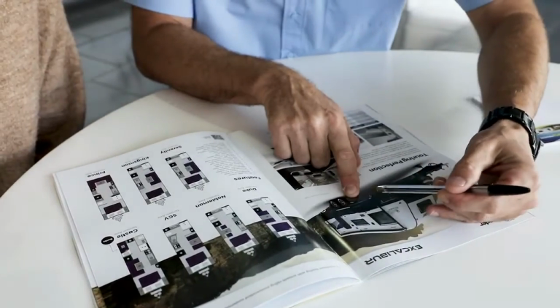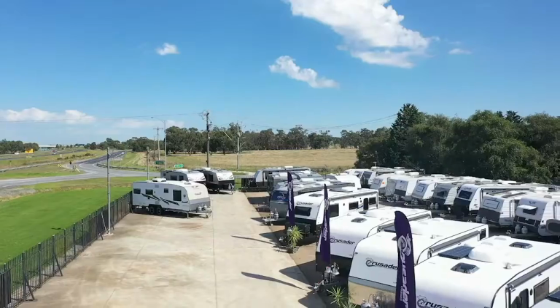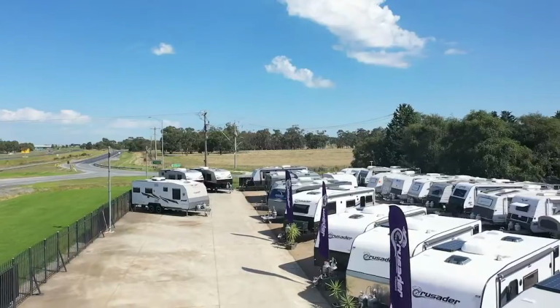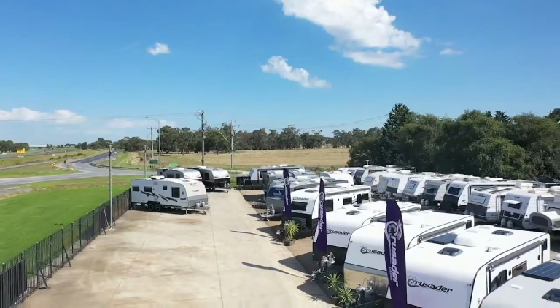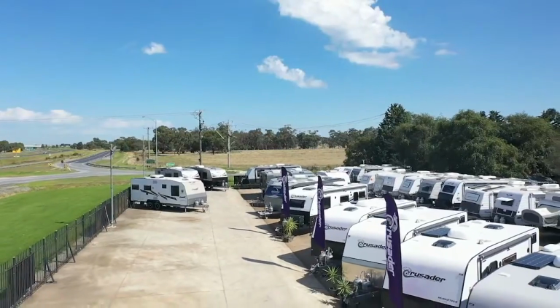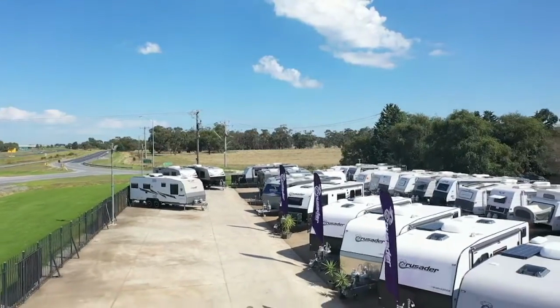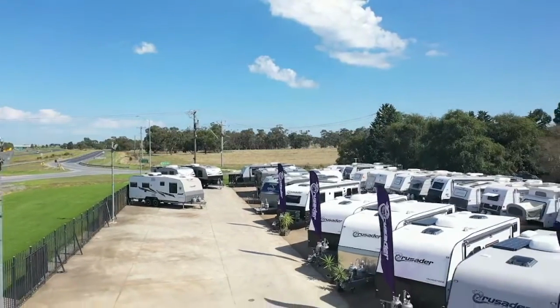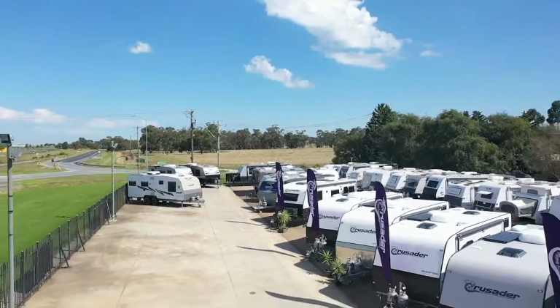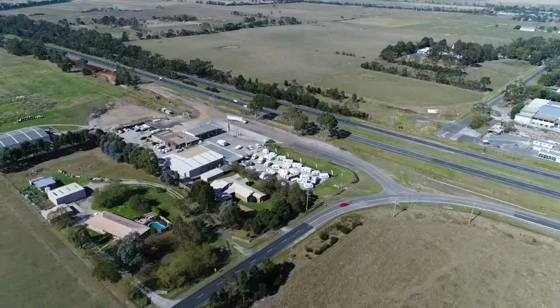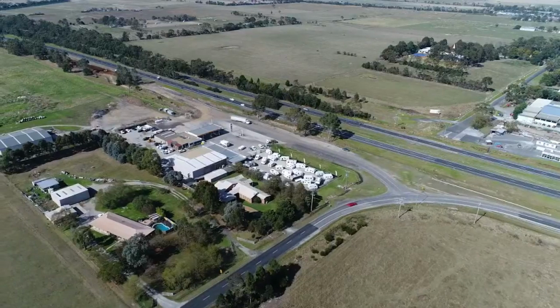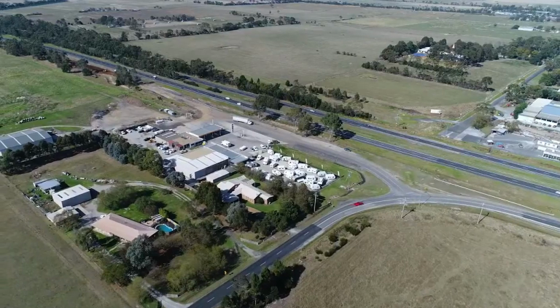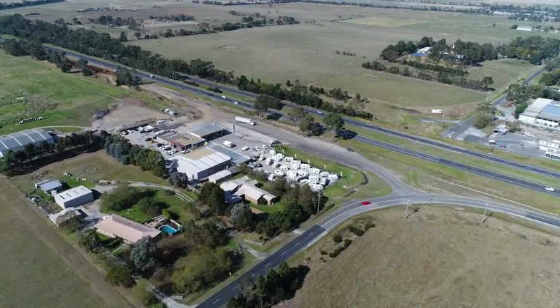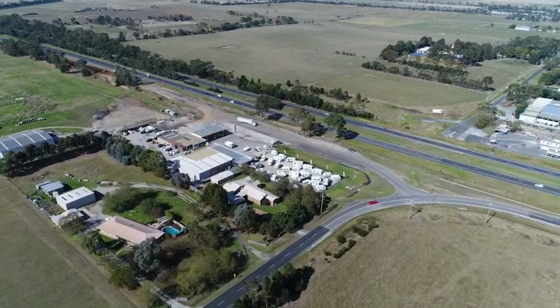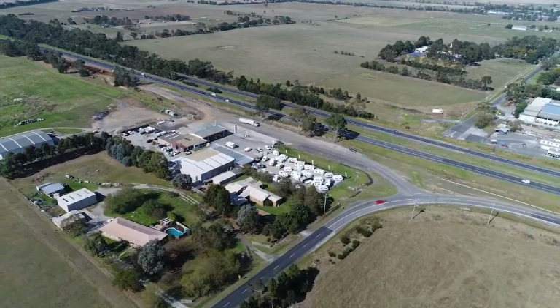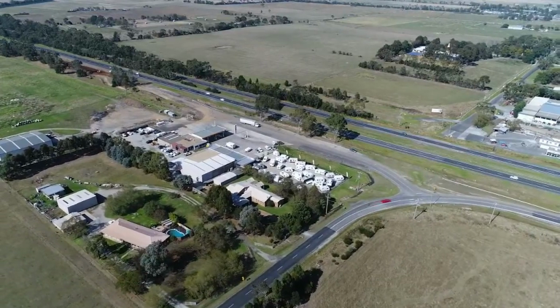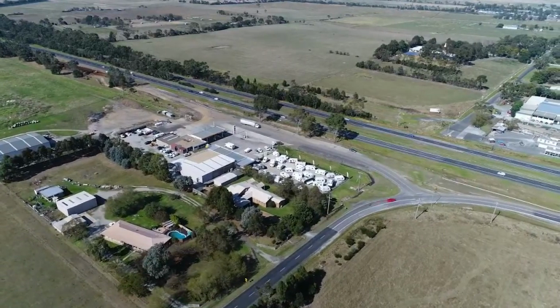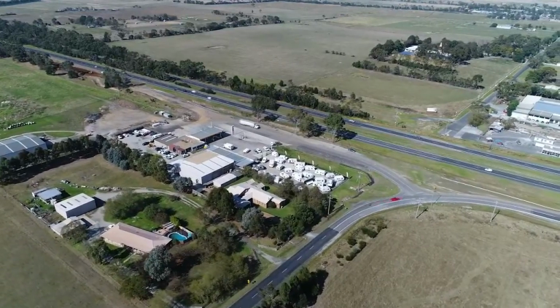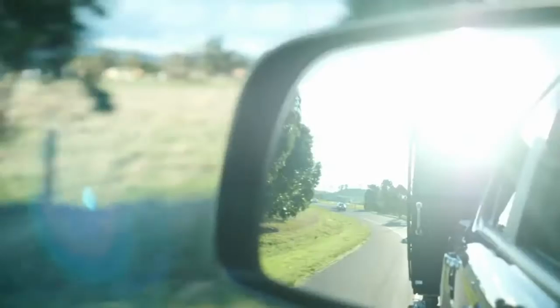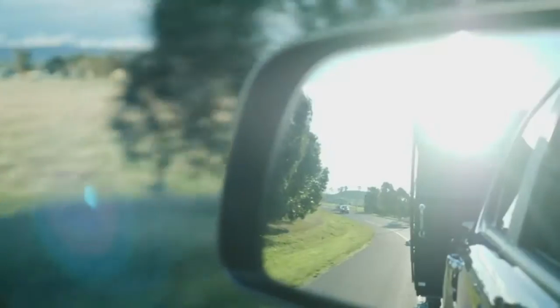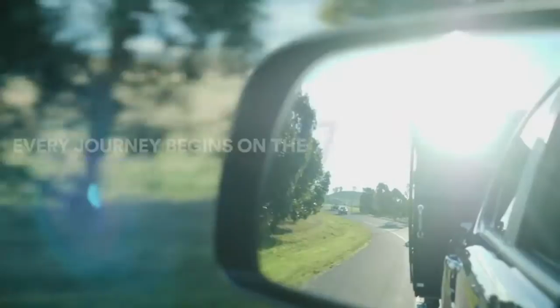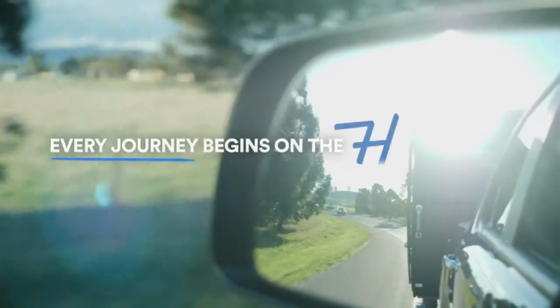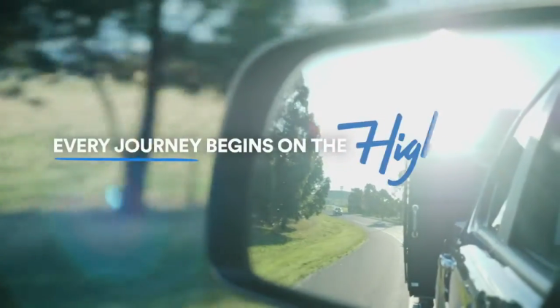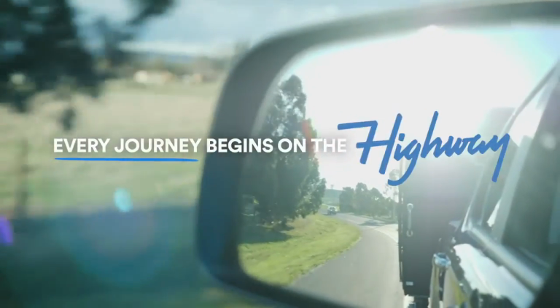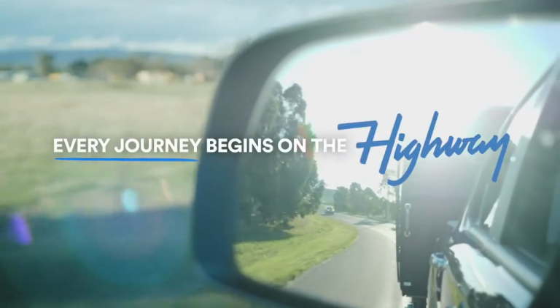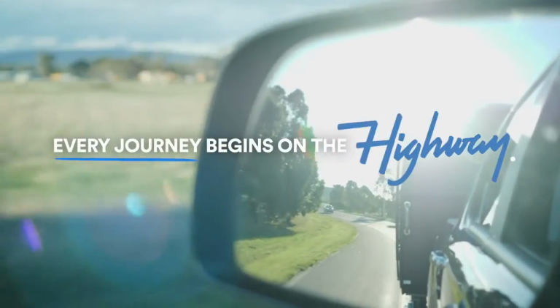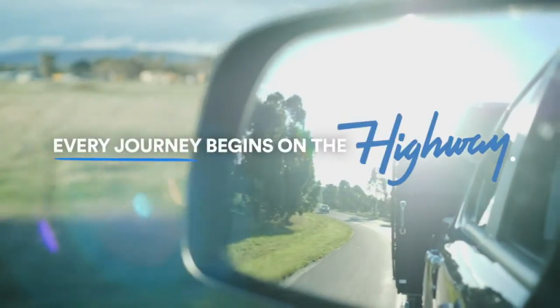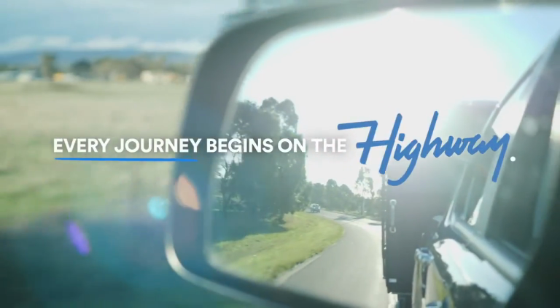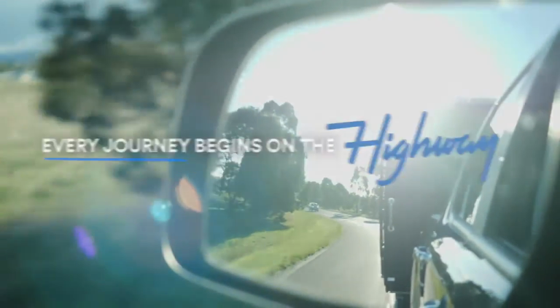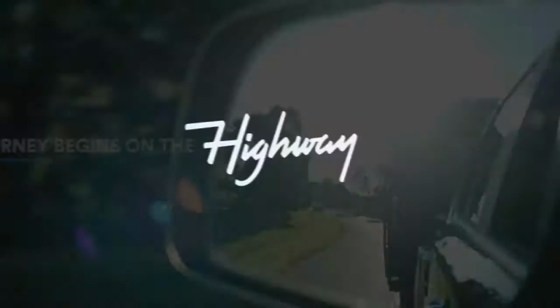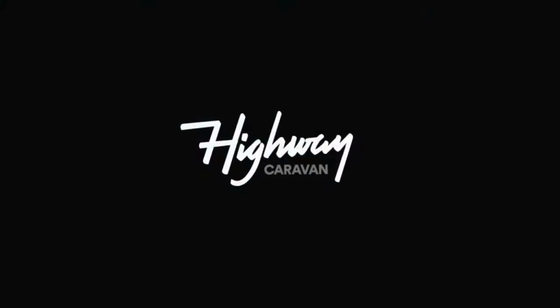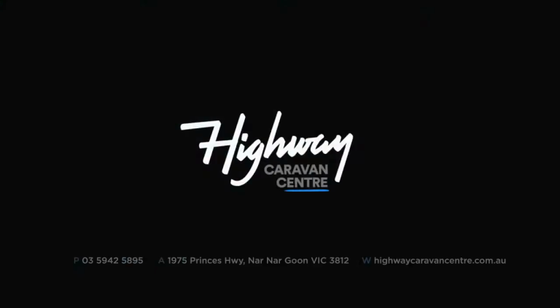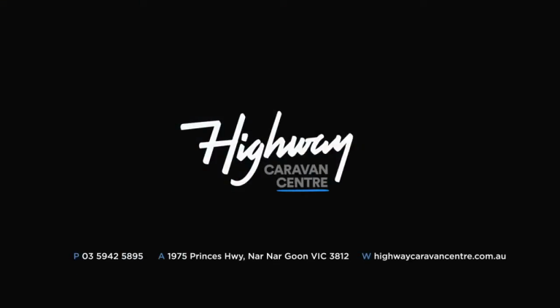With over 40 new and used caravans in stock, stop by at 1975 Princess Highway, Nar Nargoon for your next caravan adventure, because every journey begins on the highway.